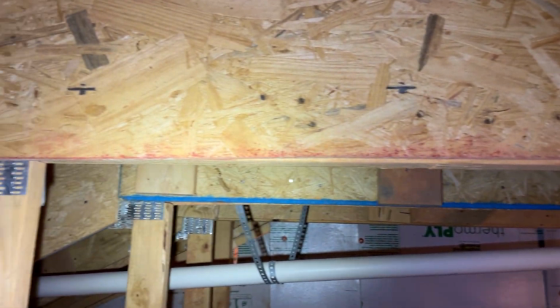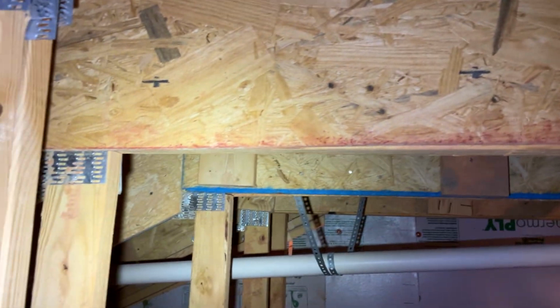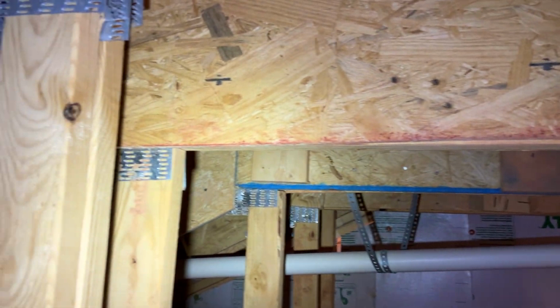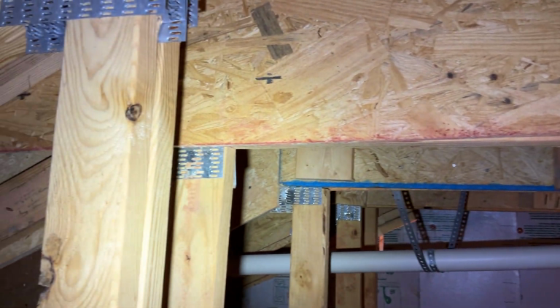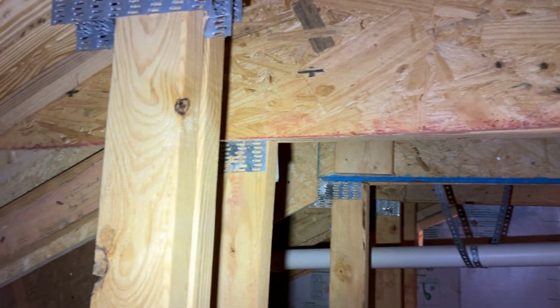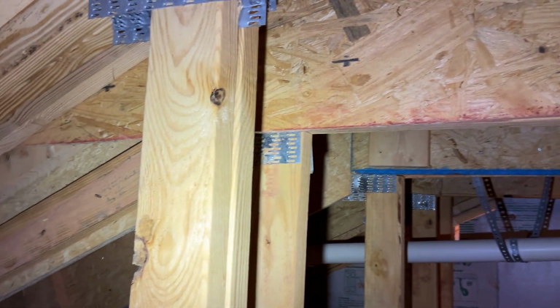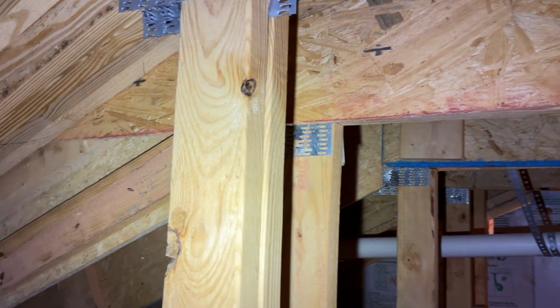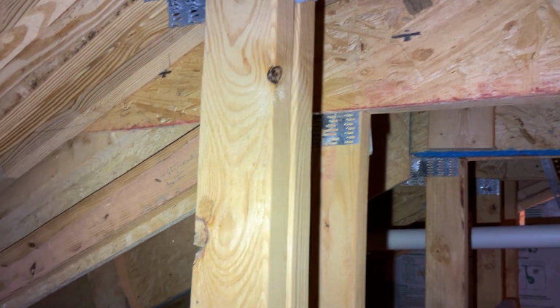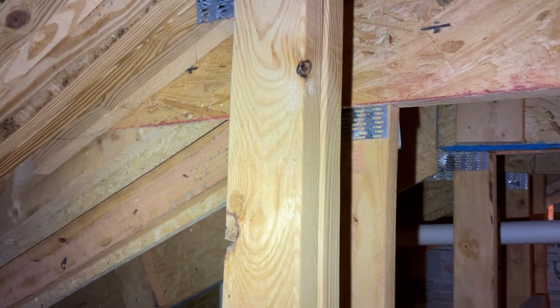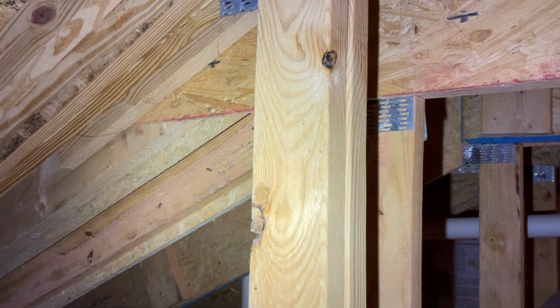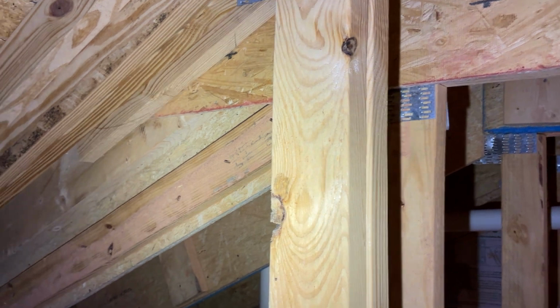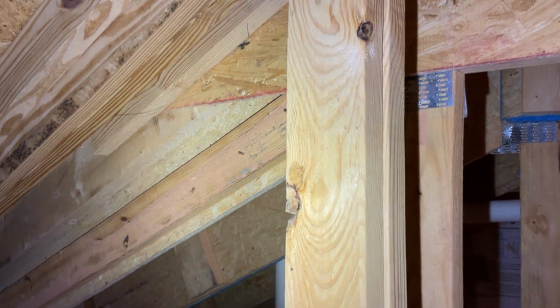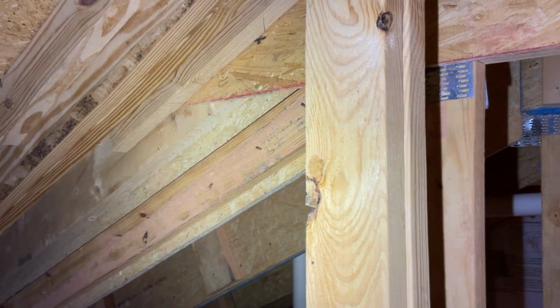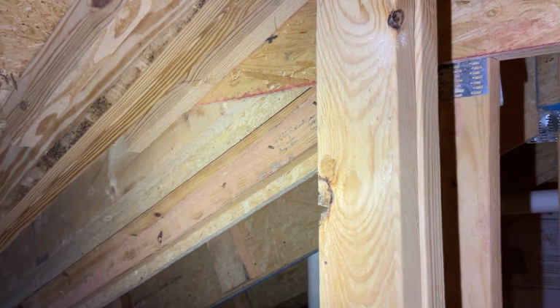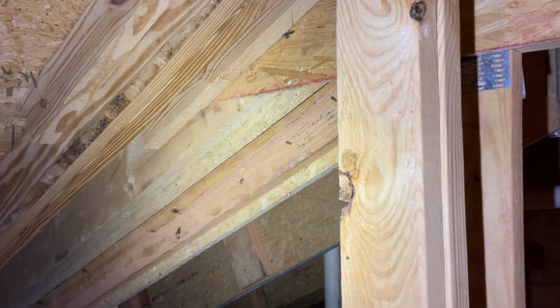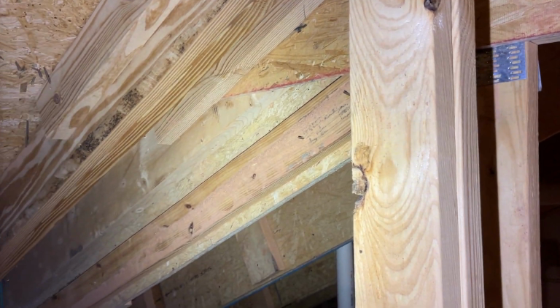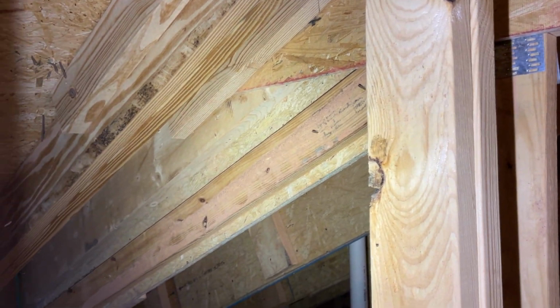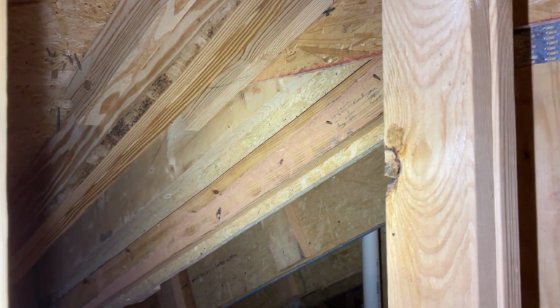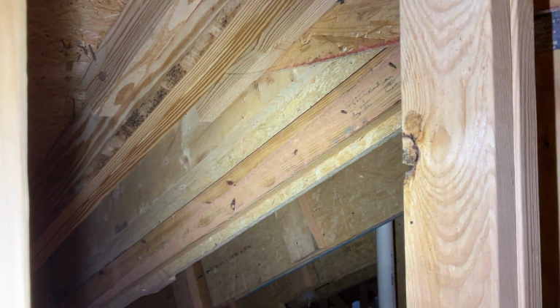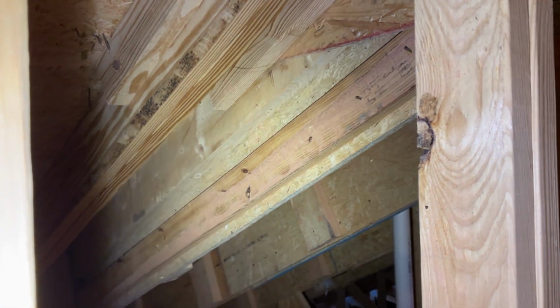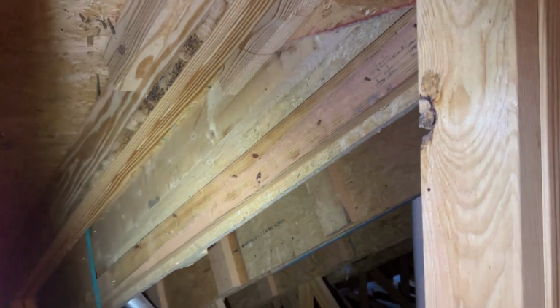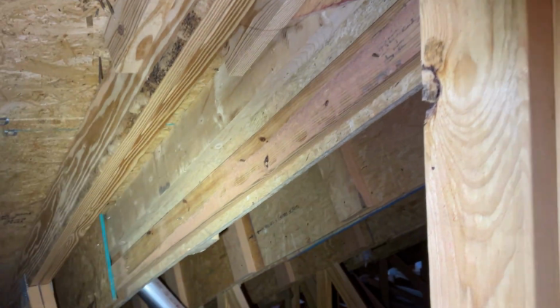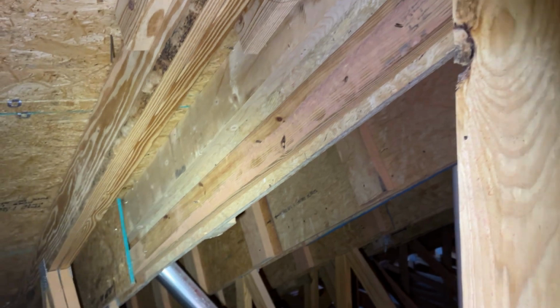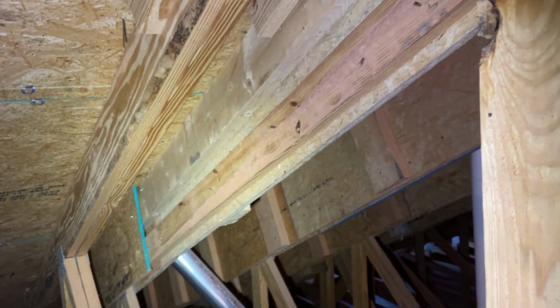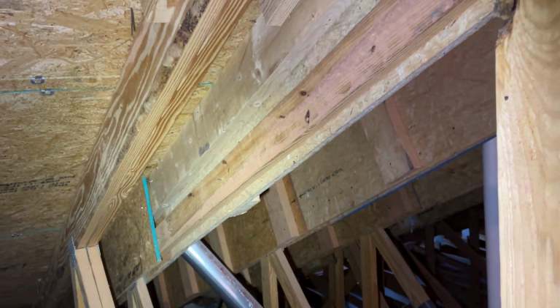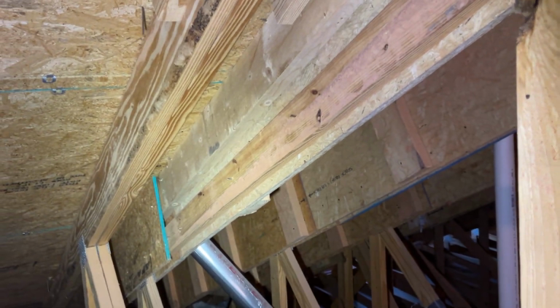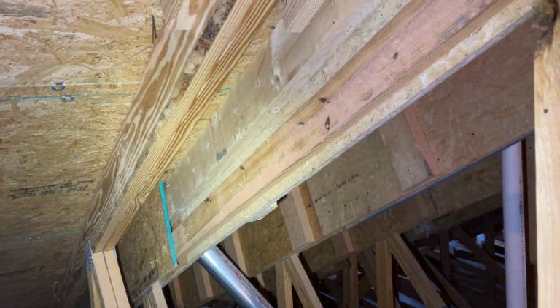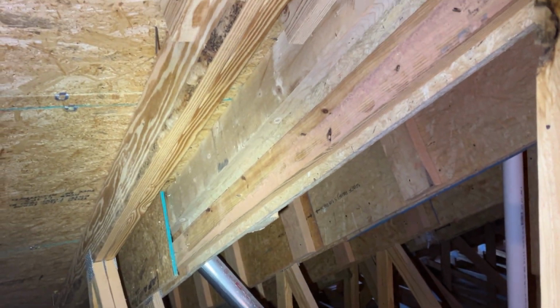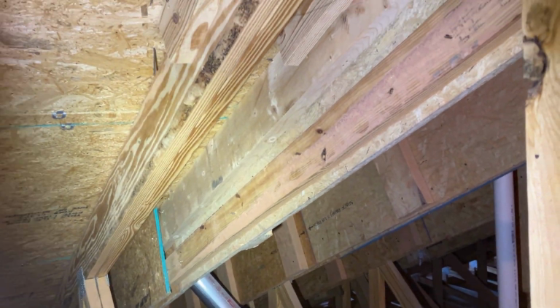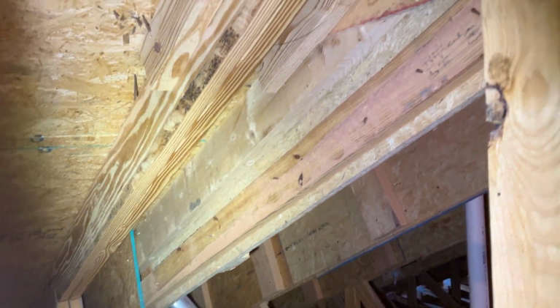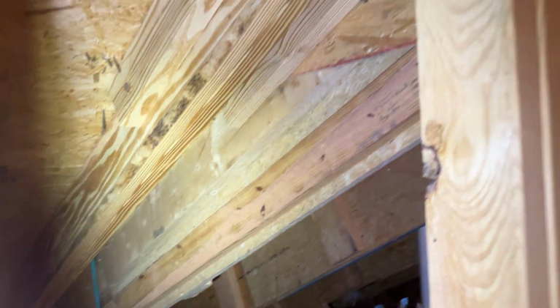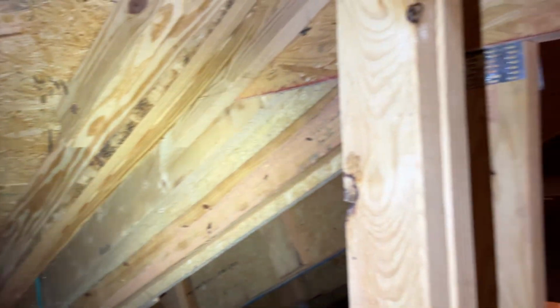As I've said in other videos, attic trusses are an engineered product. They should not be cut or altered in any way without re-evaluation by either the truss manufacturer specialist or a structural engineer.